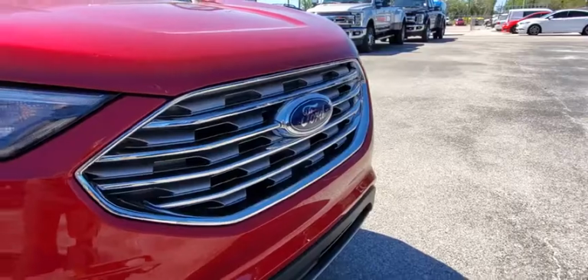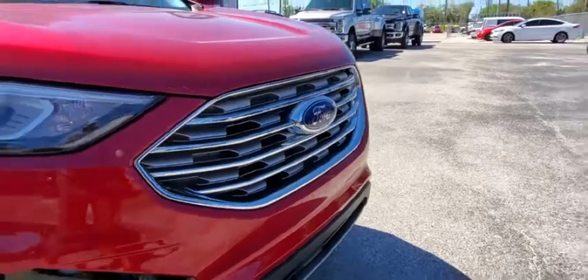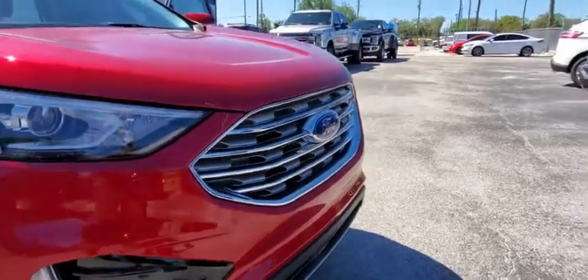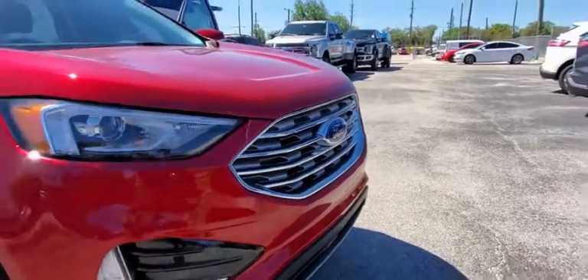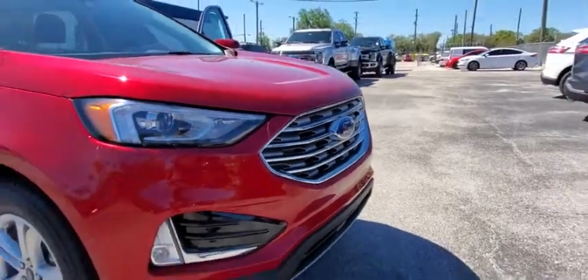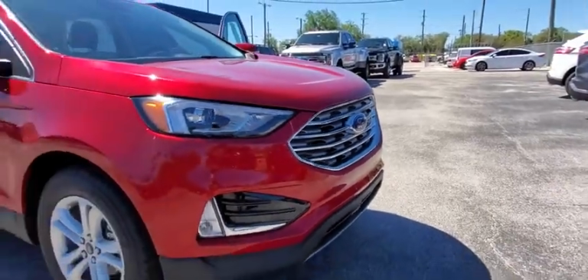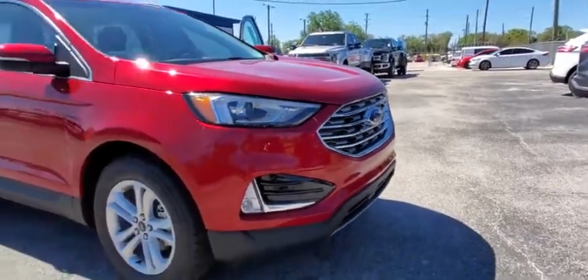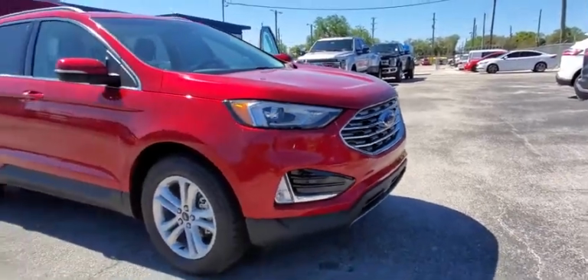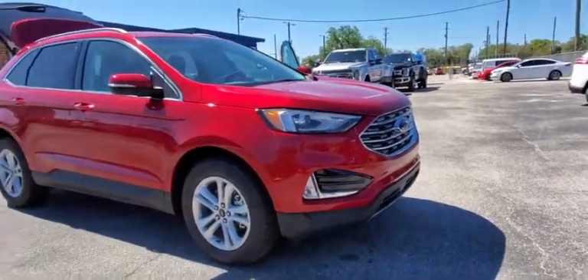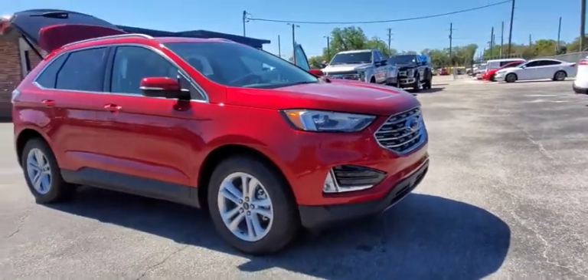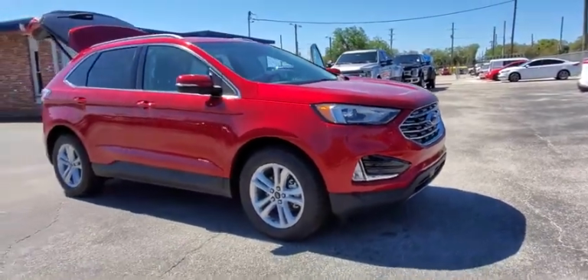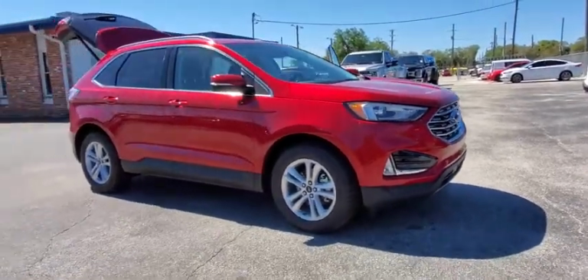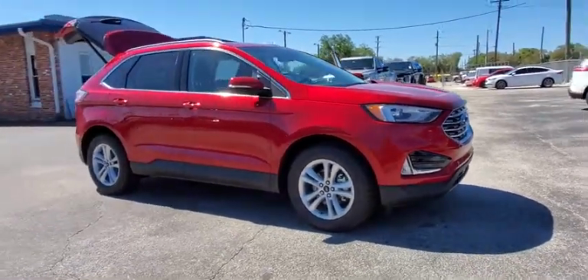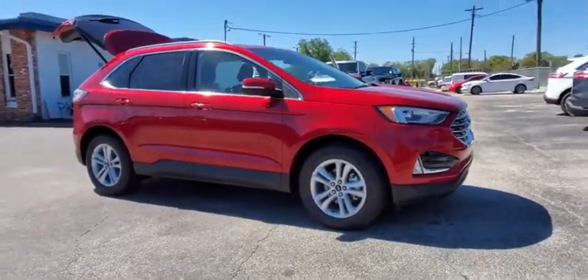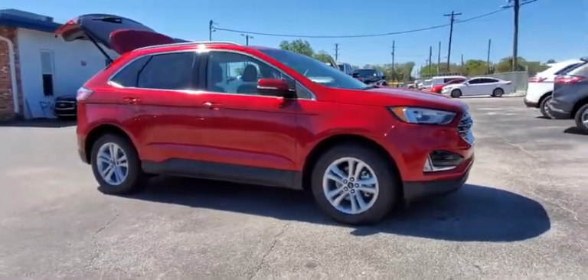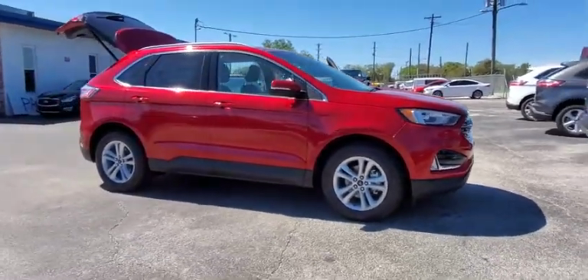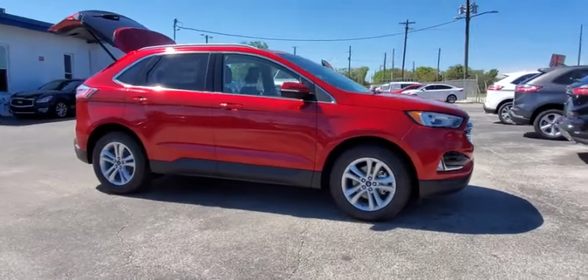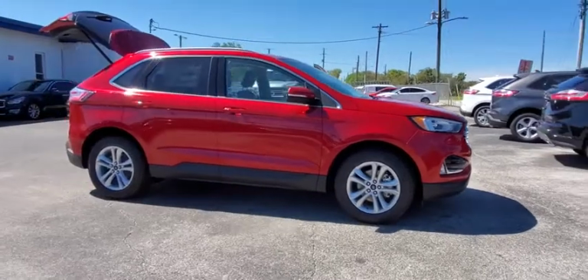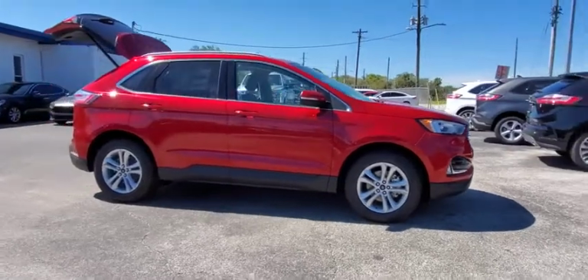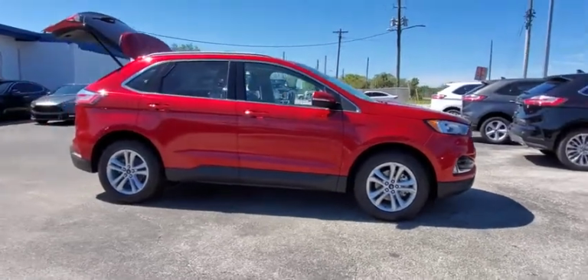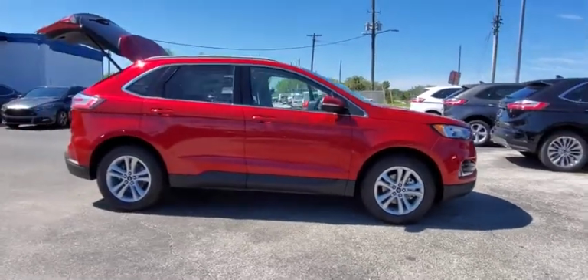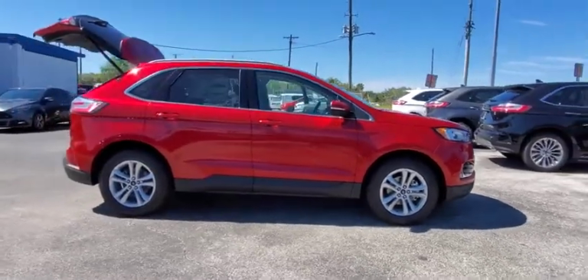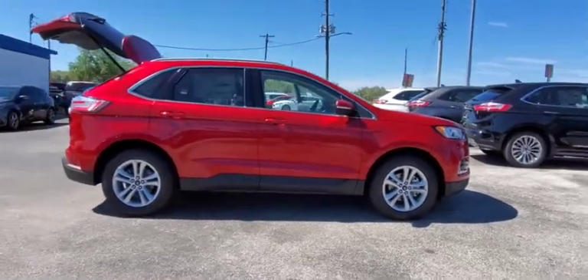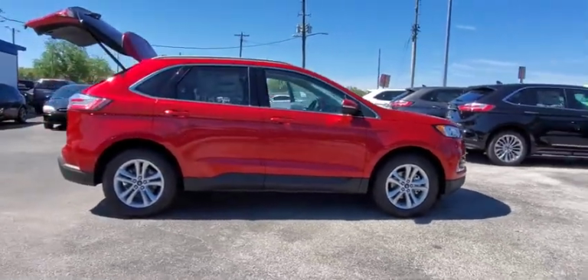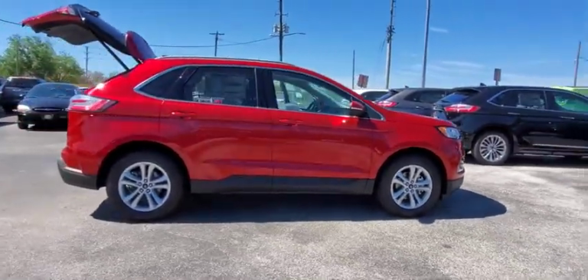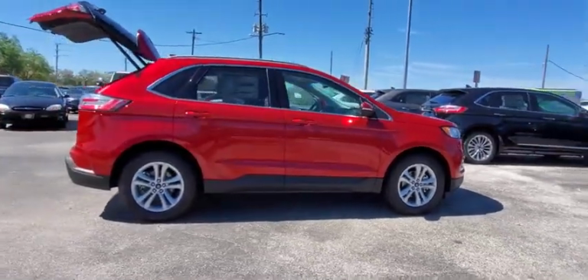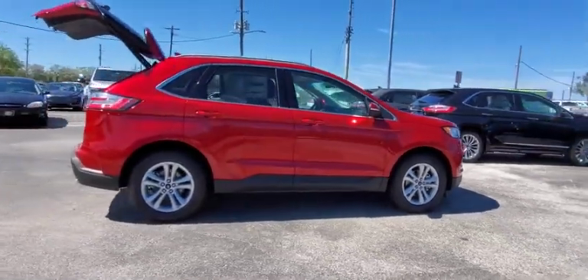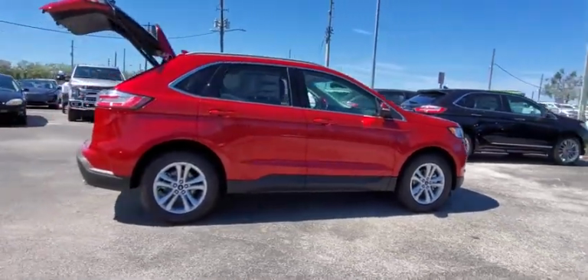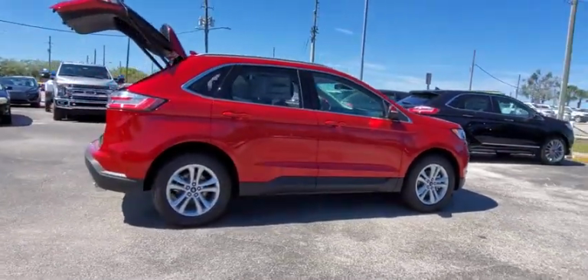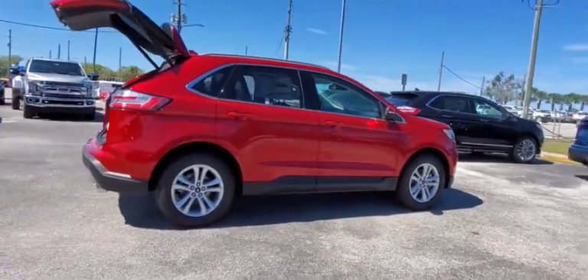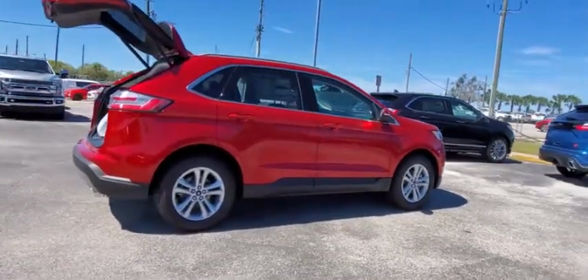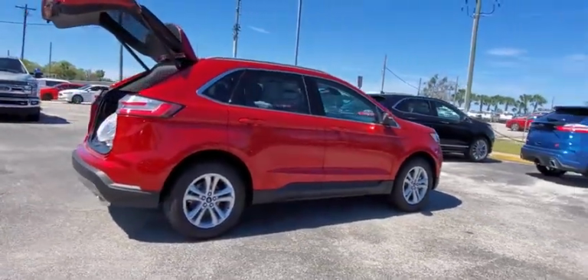Stop by and take a look at the 2020 Ford Edge. Thrills with more power and MPG. Either way, you're in for an exhilarating experience with the Ford Edge.